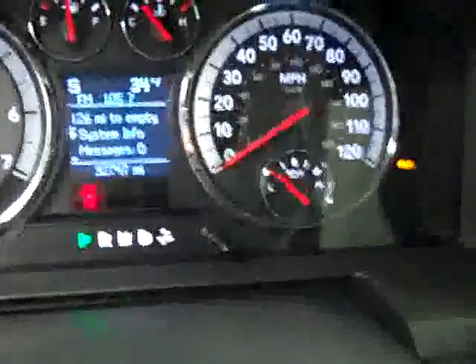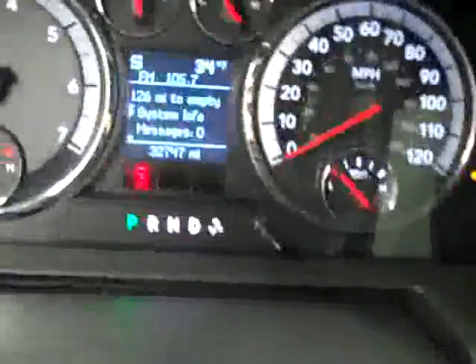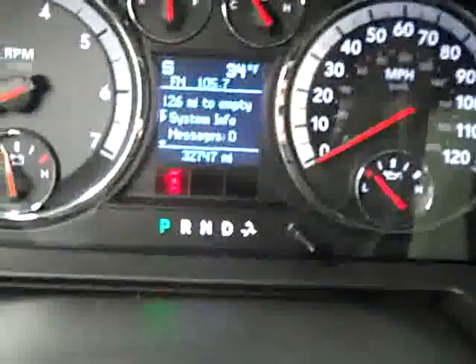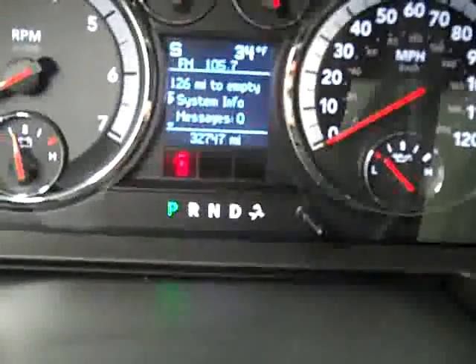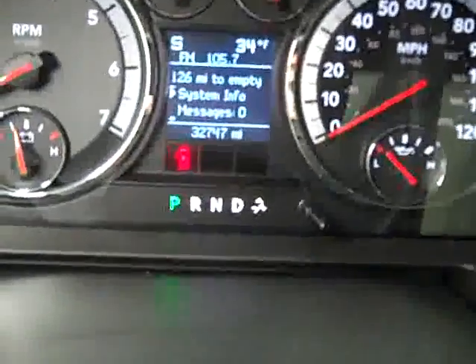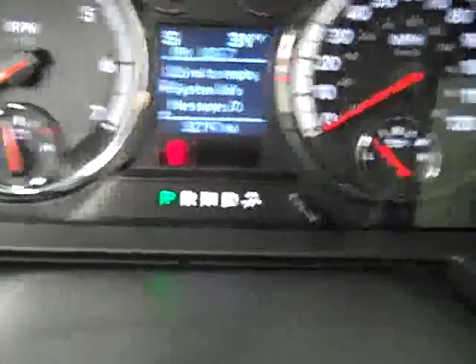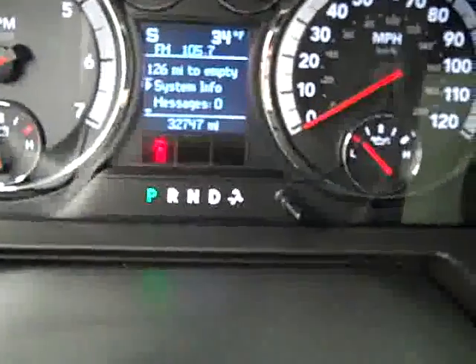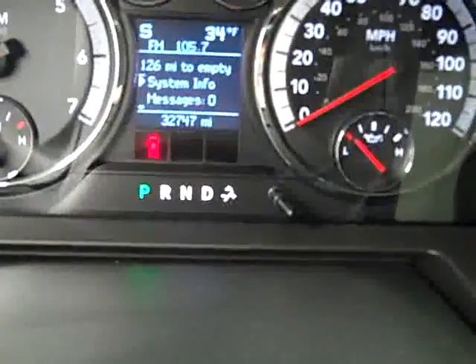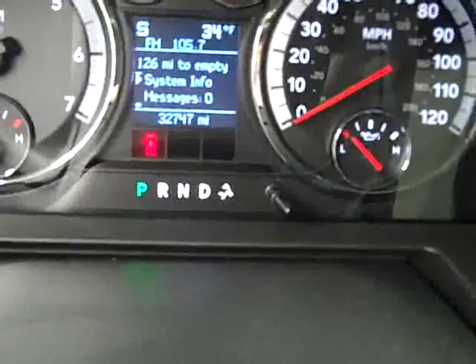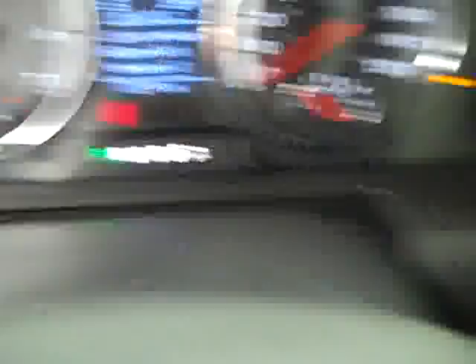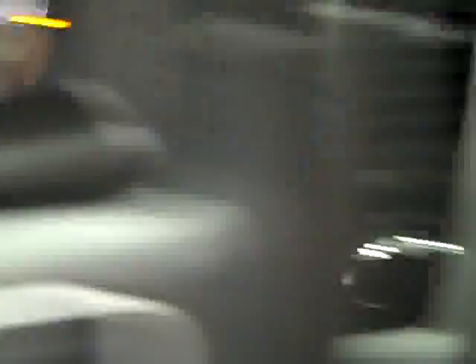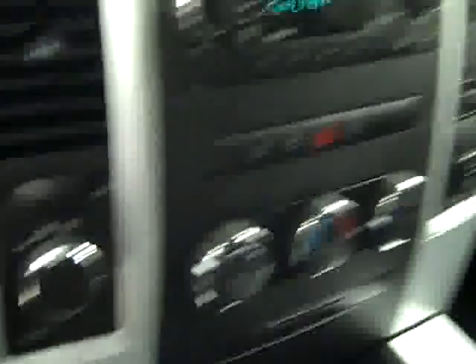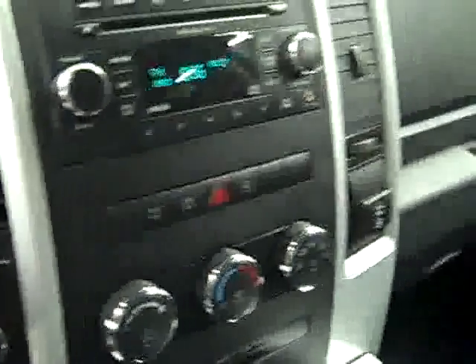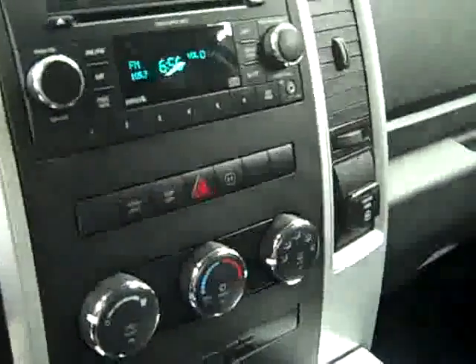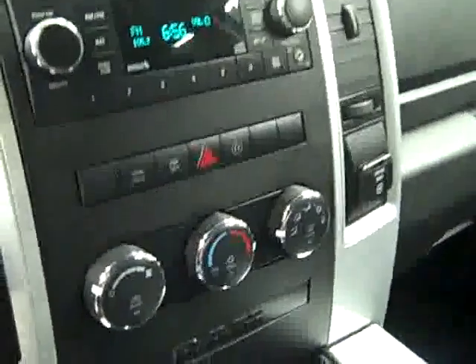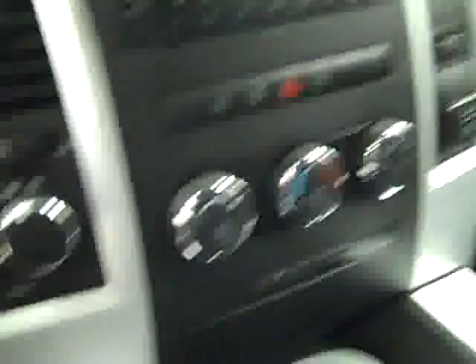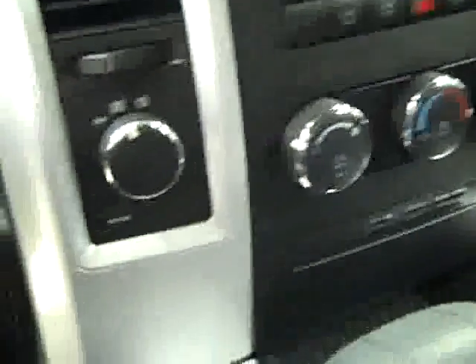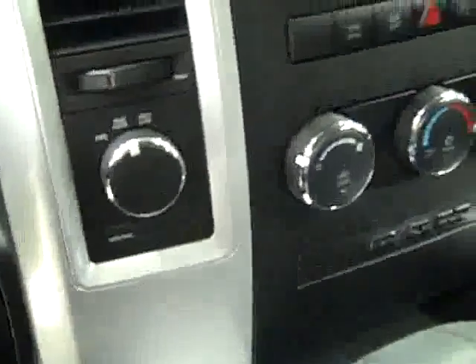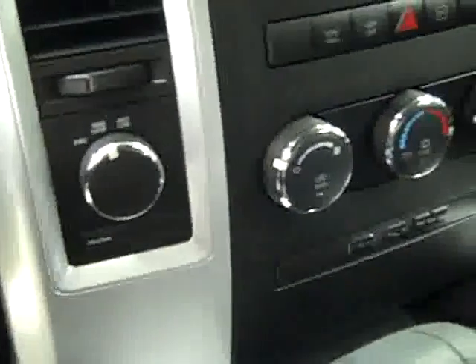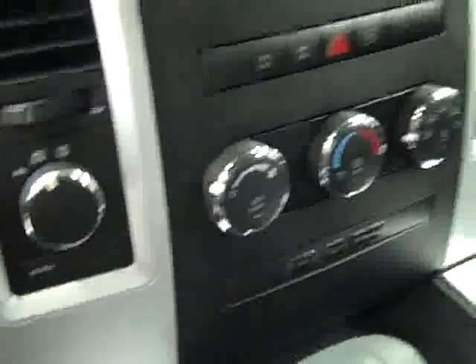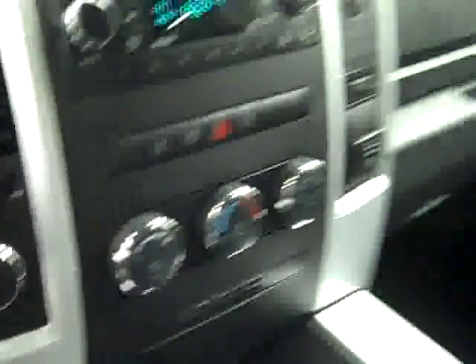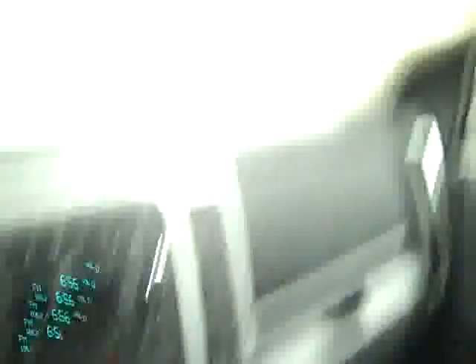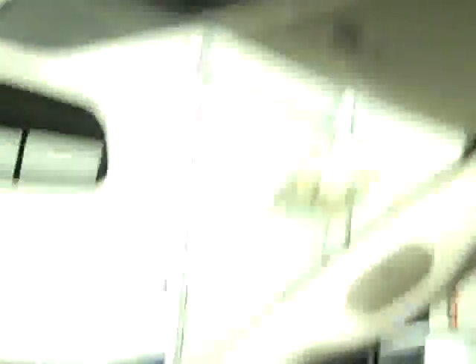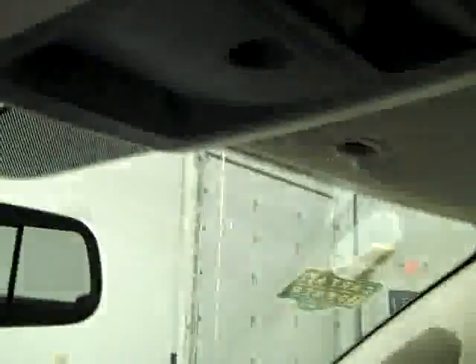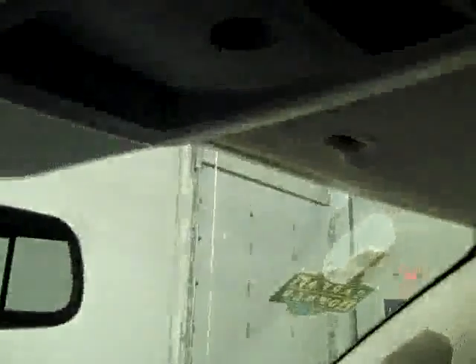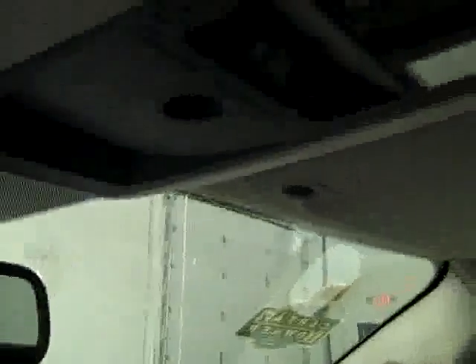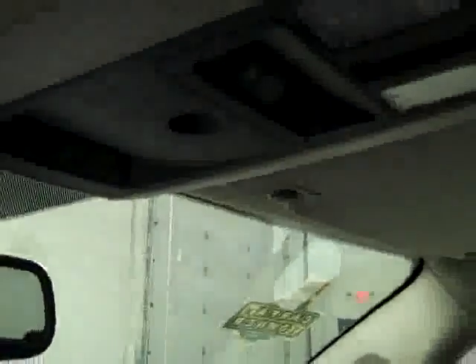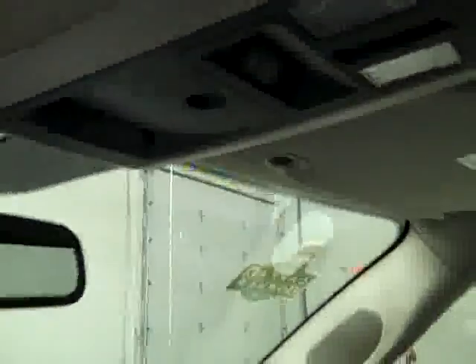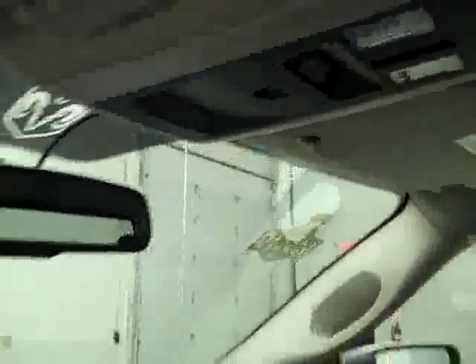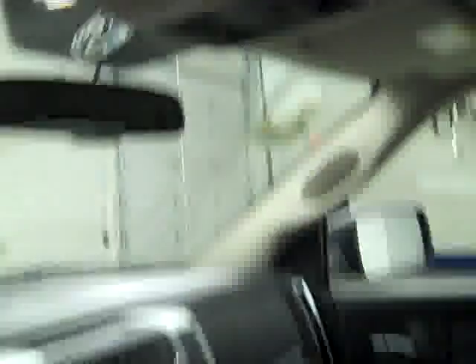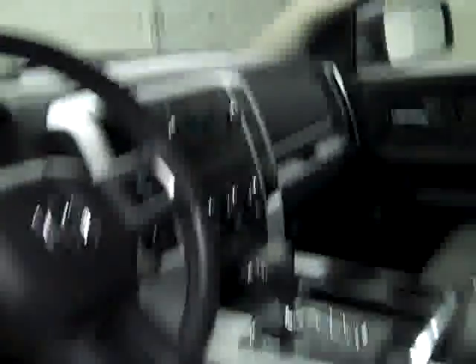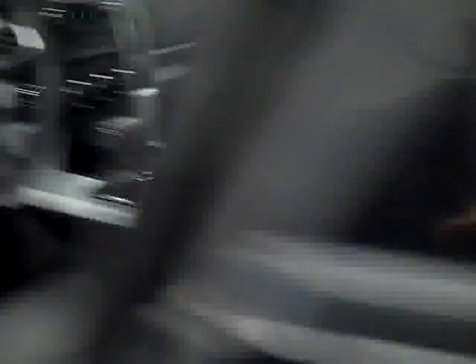This truck has 32,747 miles. It has a CD player, auxiliary jack, turn dial 4-wheel drive, HomeLink, and a power sliding rear window.